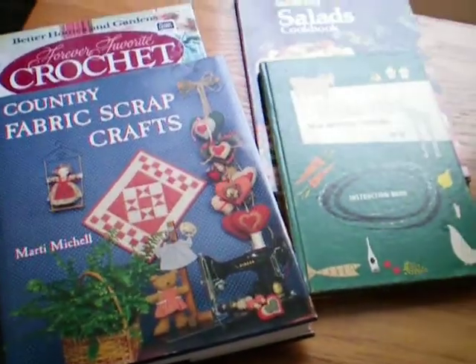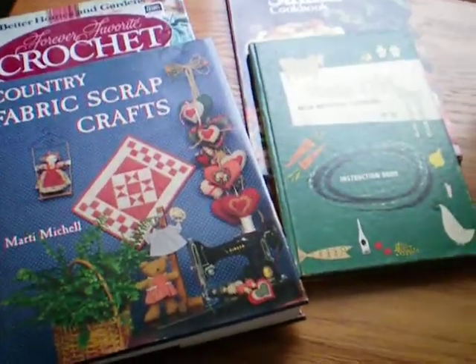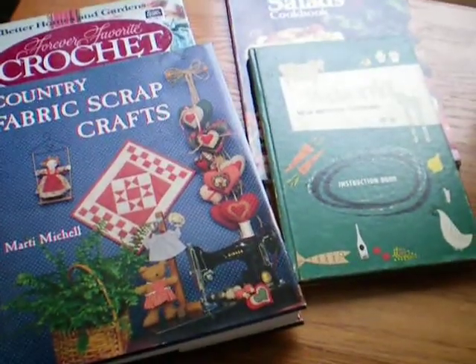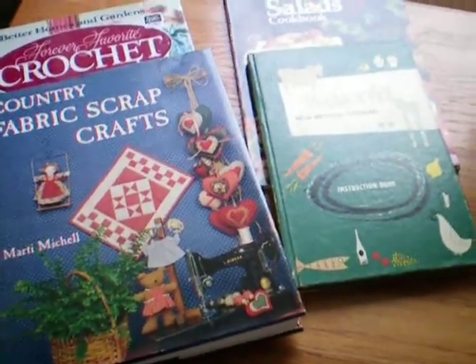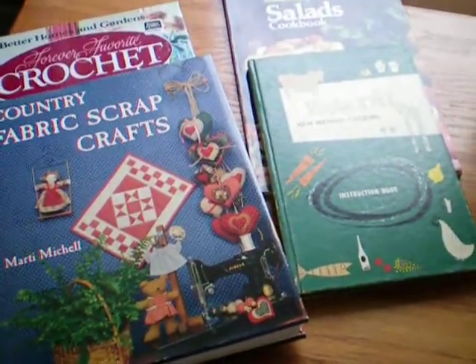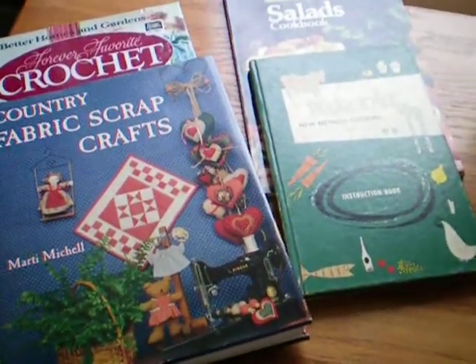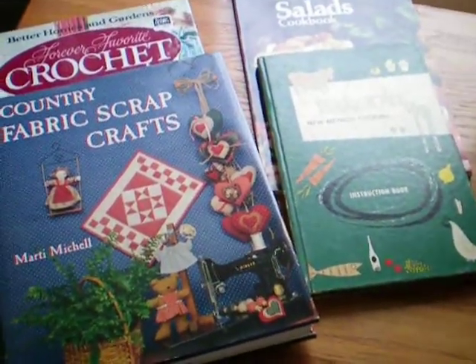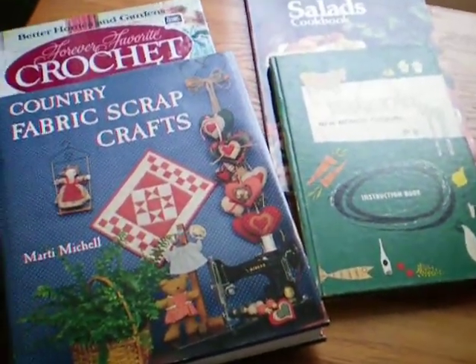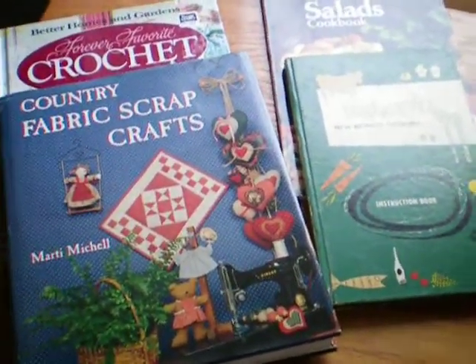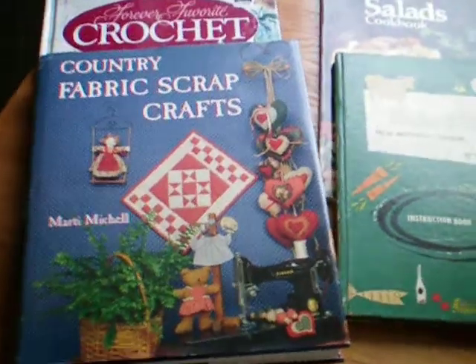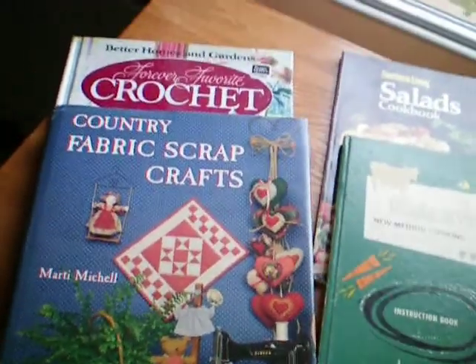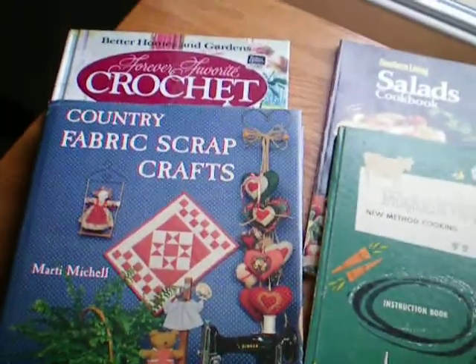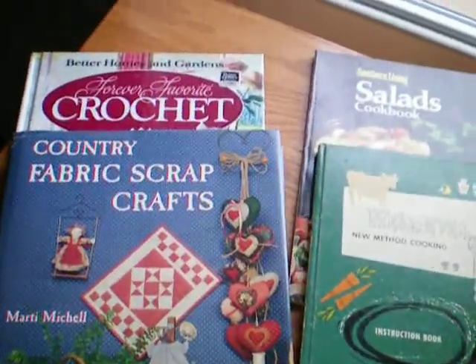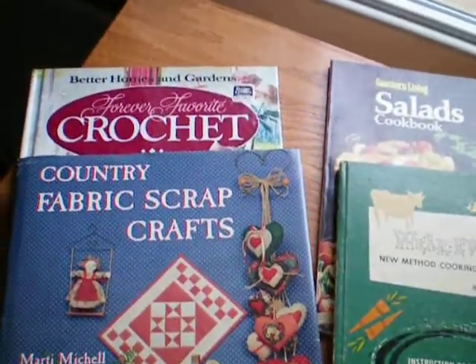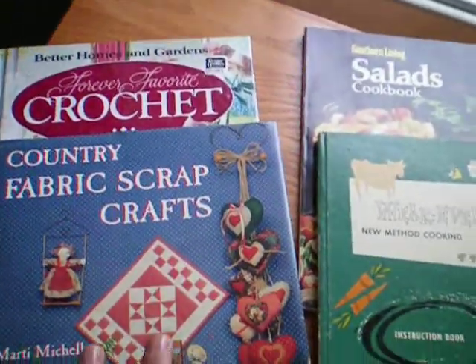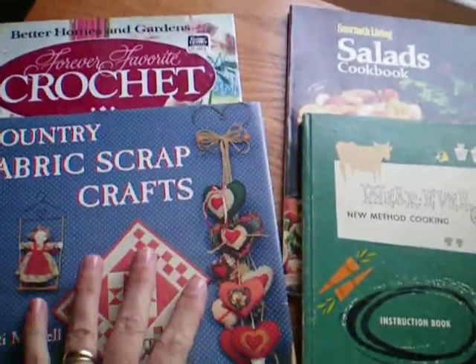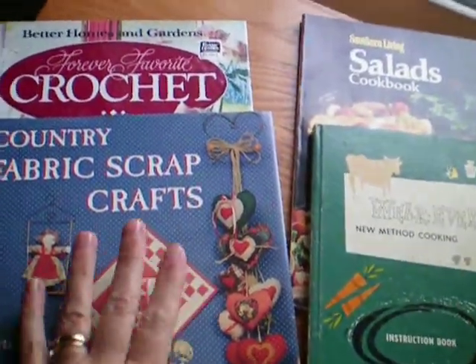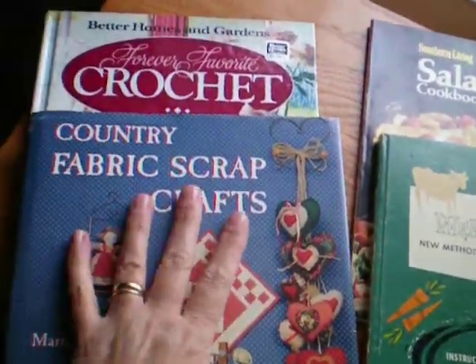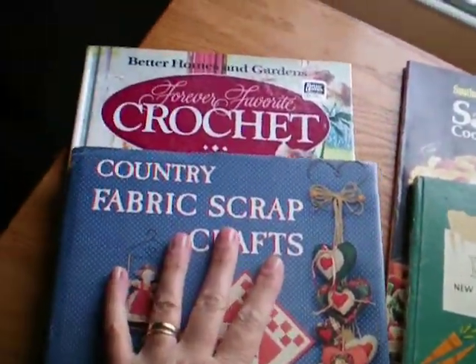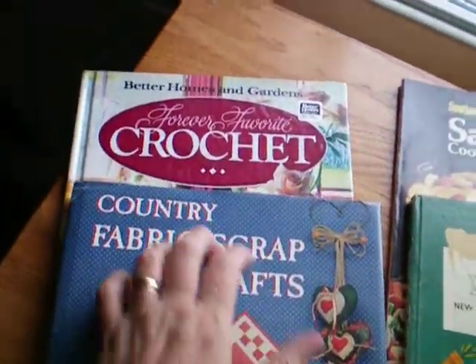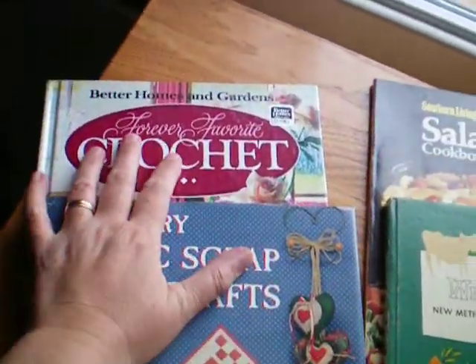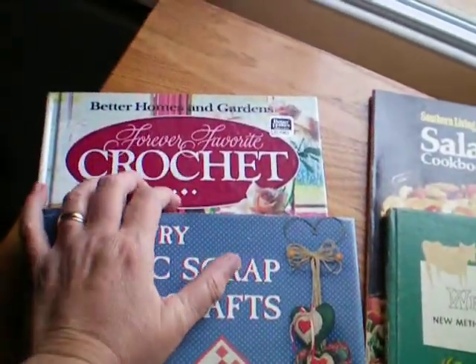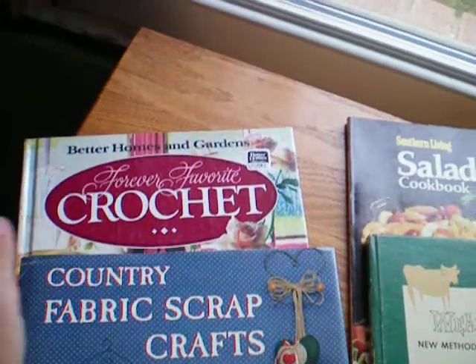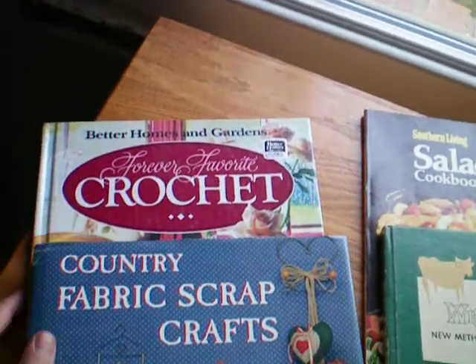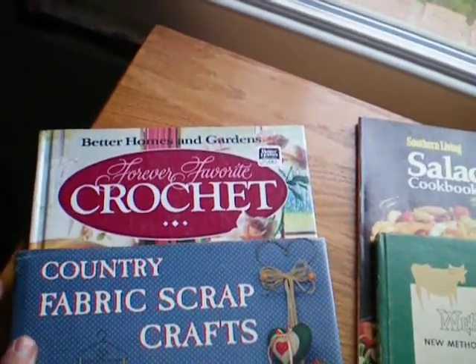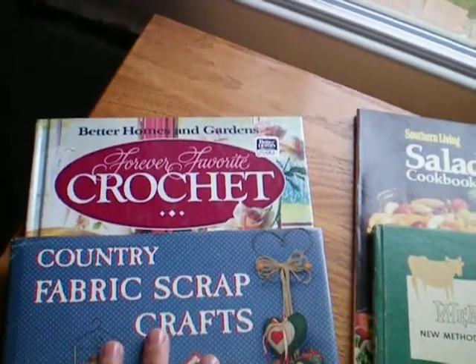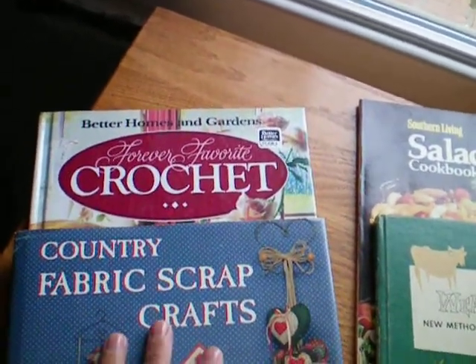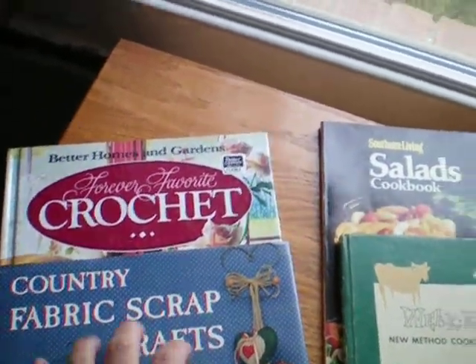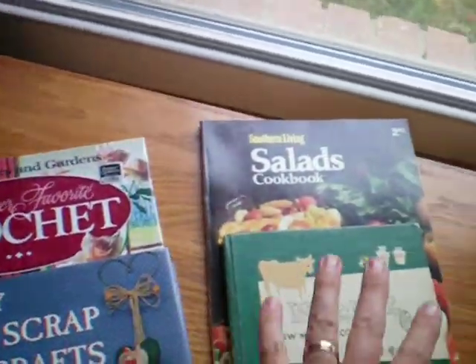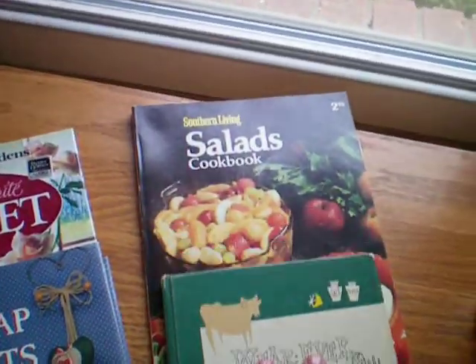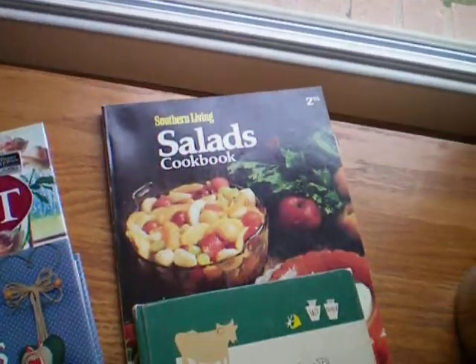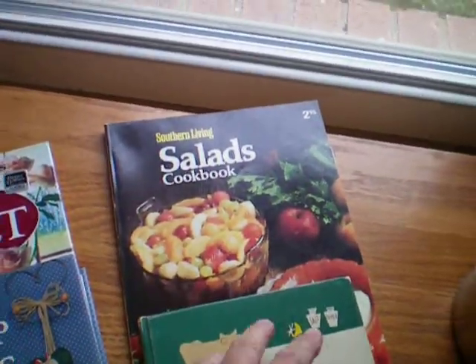Scott and I went to Old Mill Antique Mall today and I fed my book hoard issues. I got two books — one of them was only 60 cents — and then I got these two cookbooks.